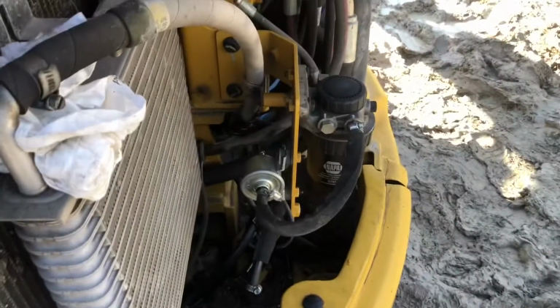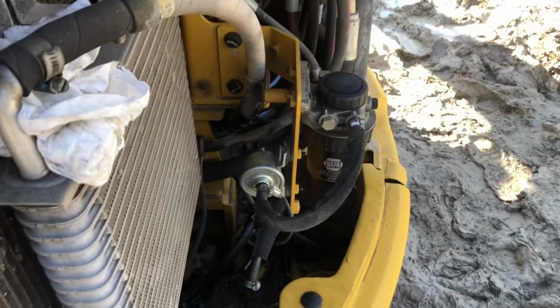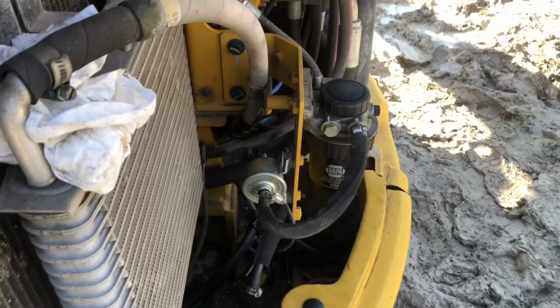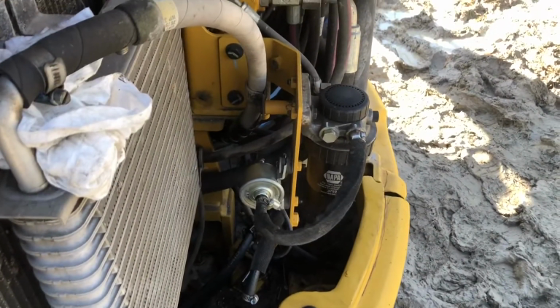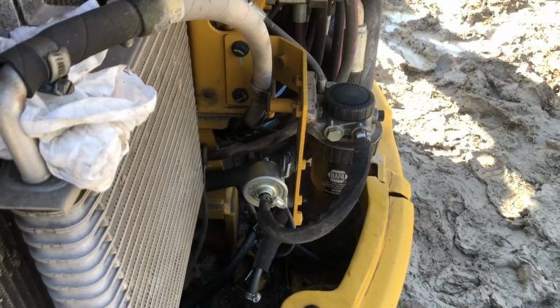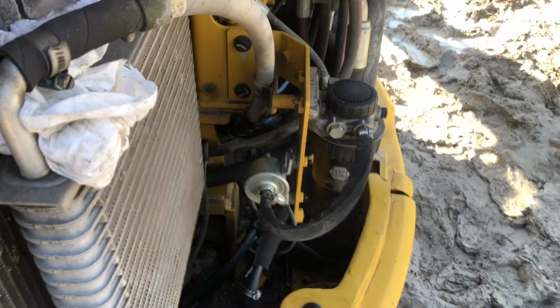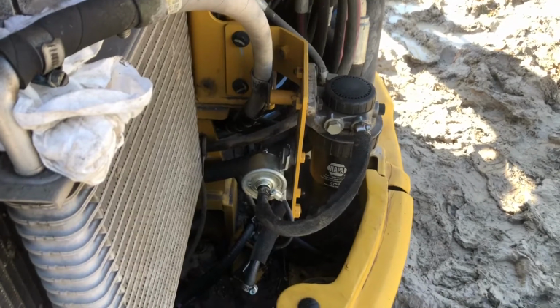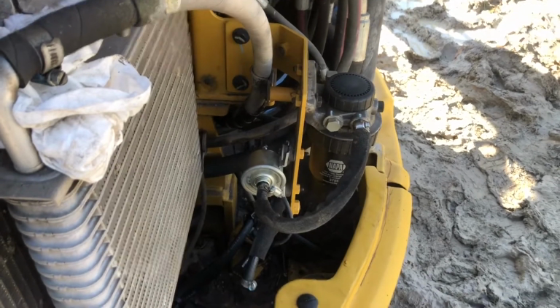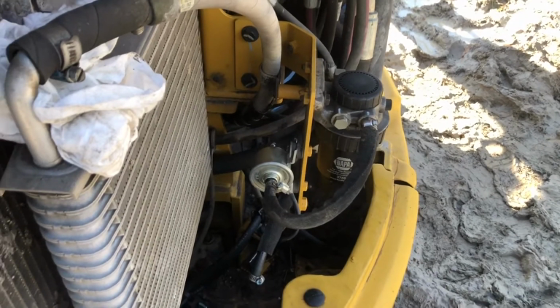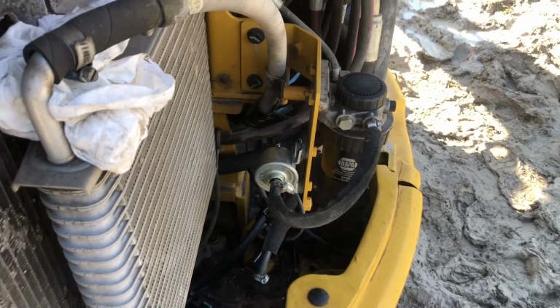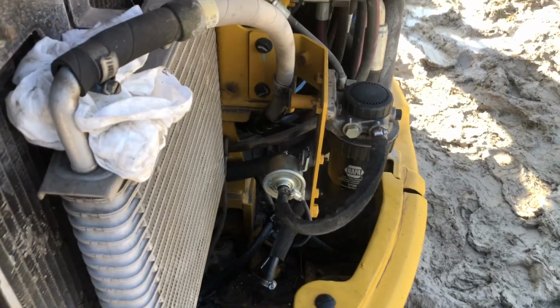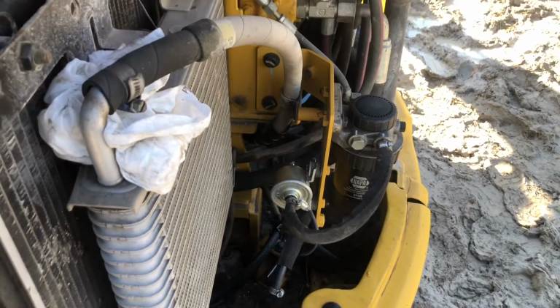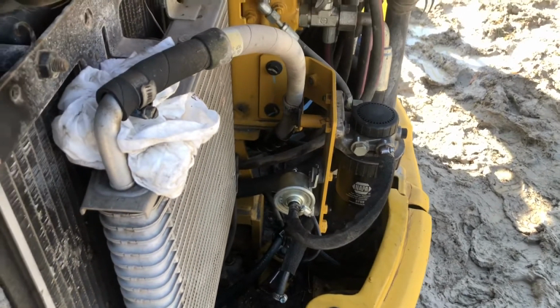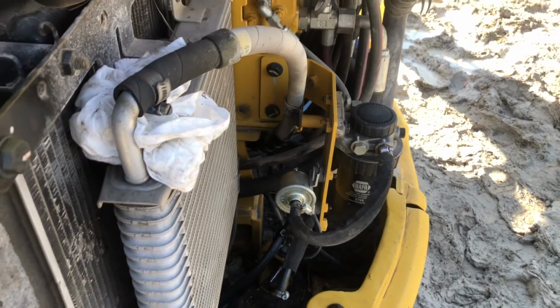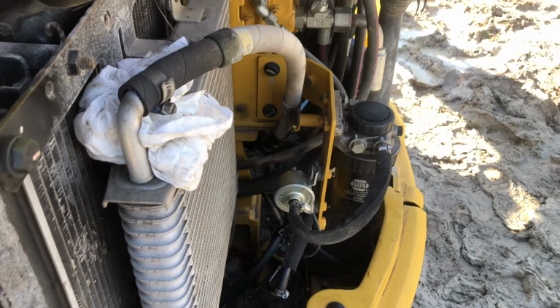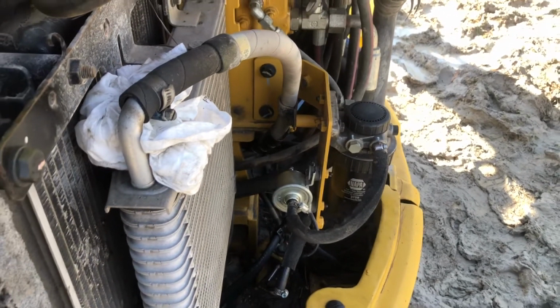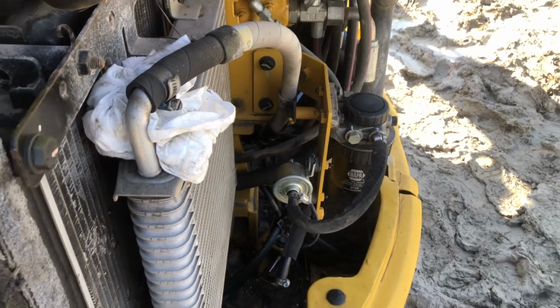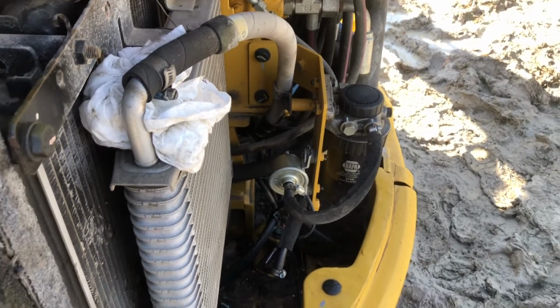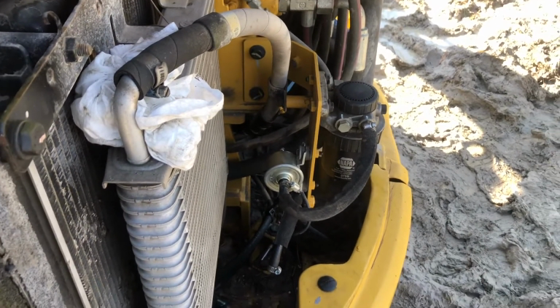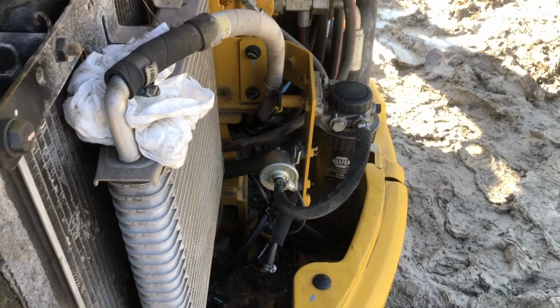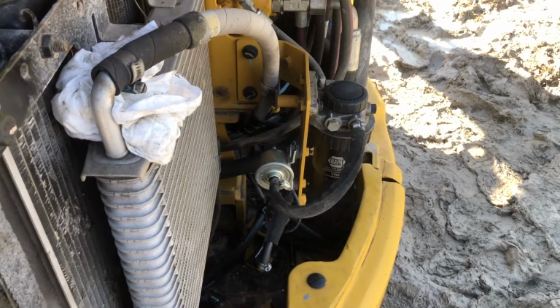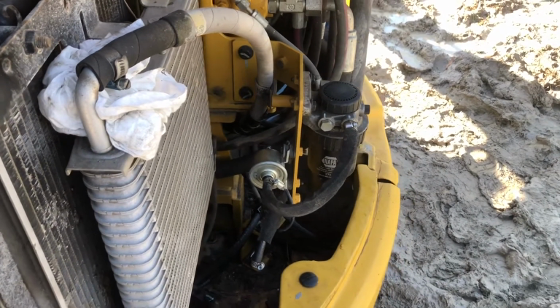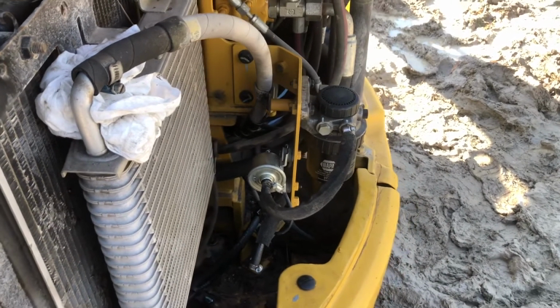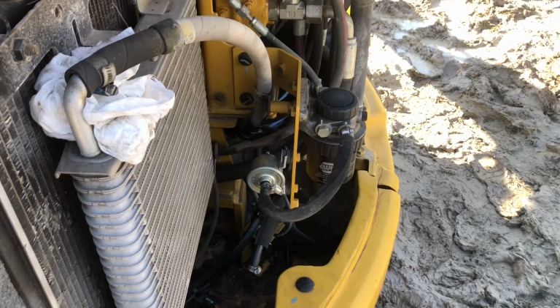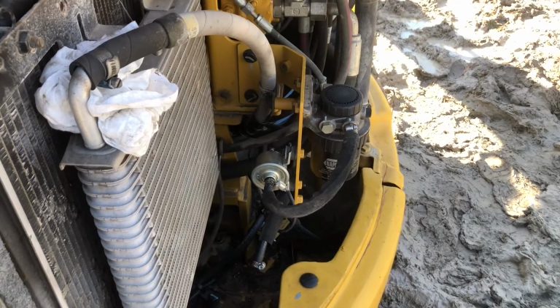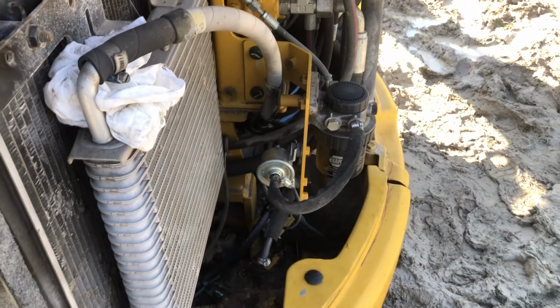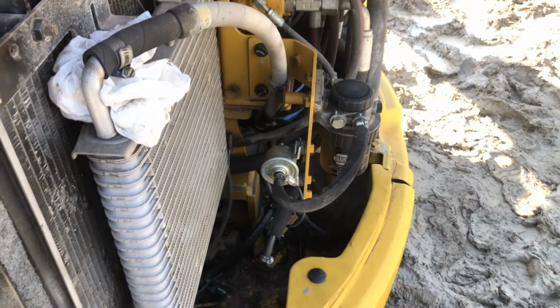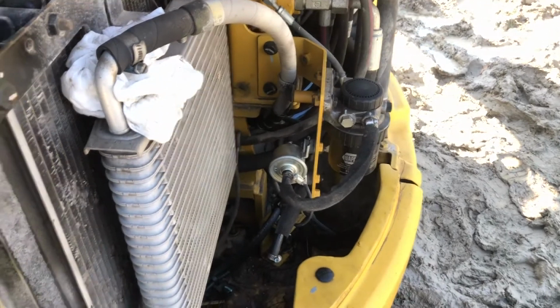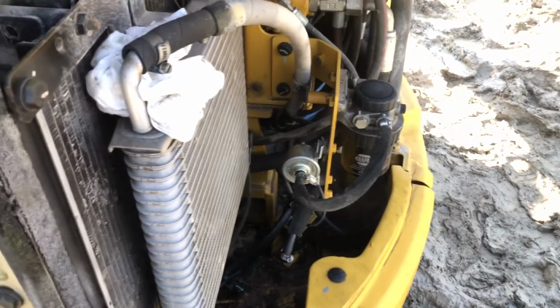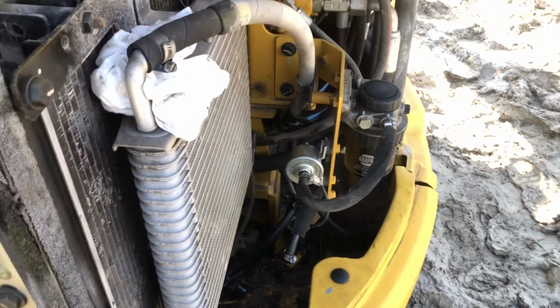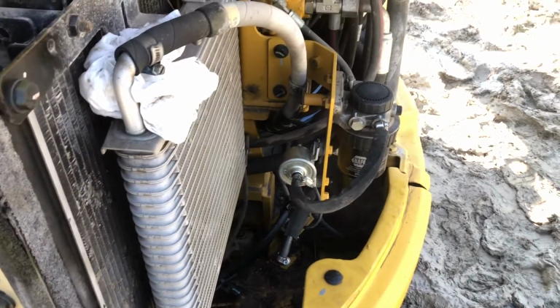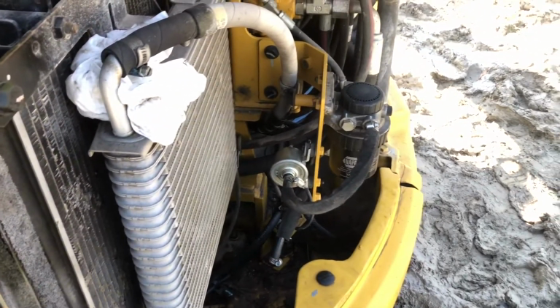This appears to be the problem. I'm going to bypass it - I have another spare pump on the truck and we're going to jump it over and see if we can get it running.